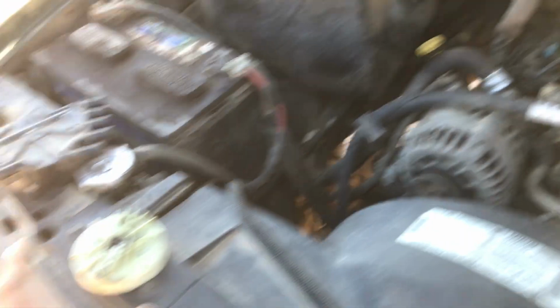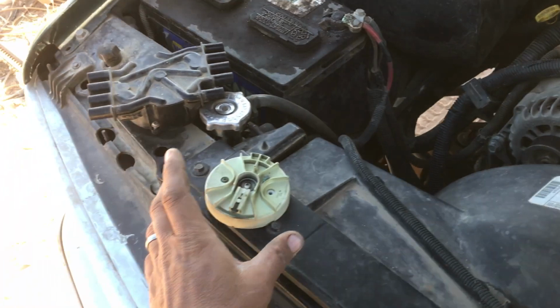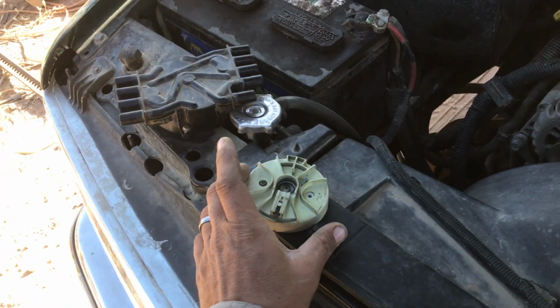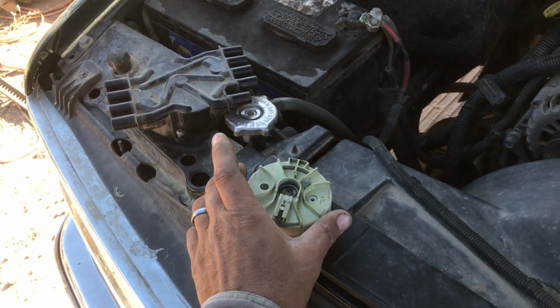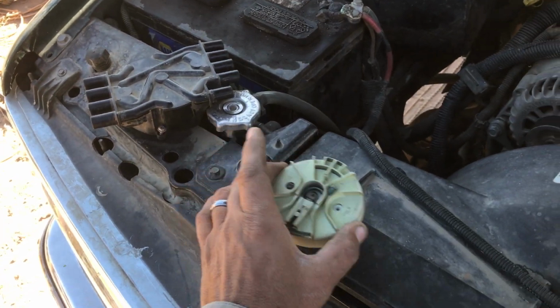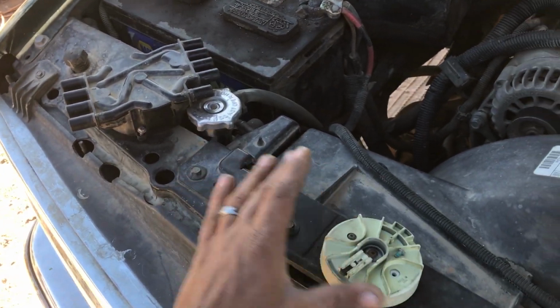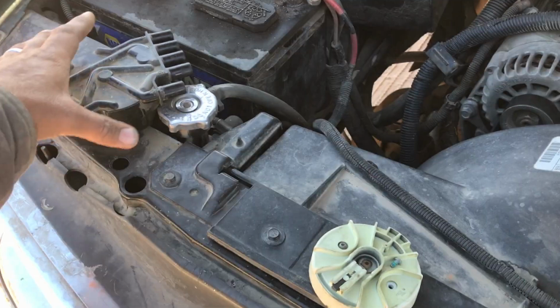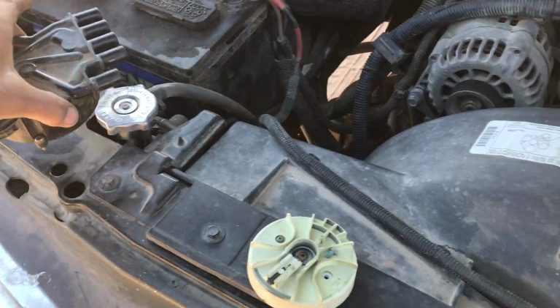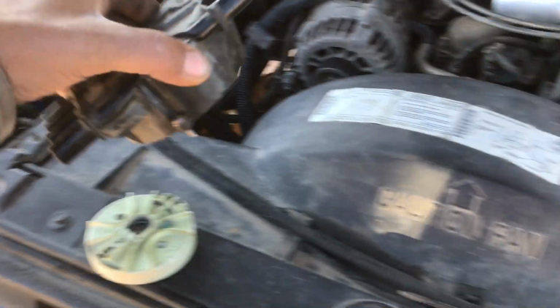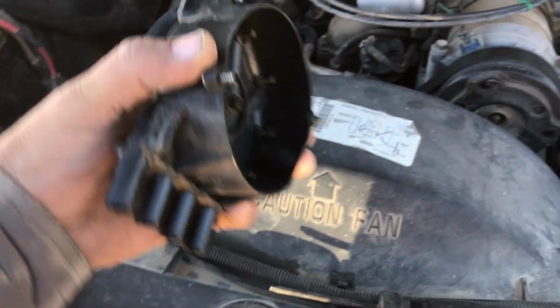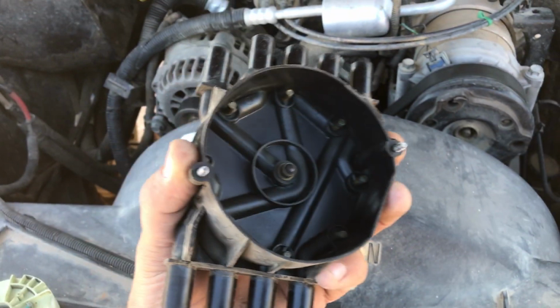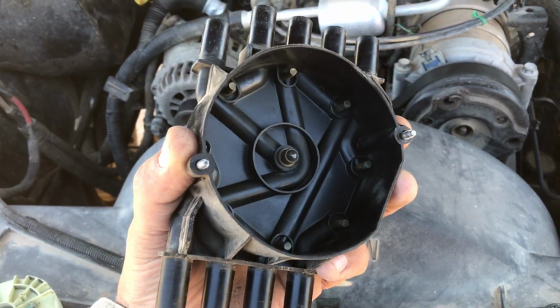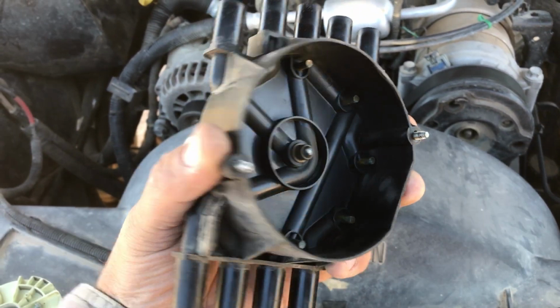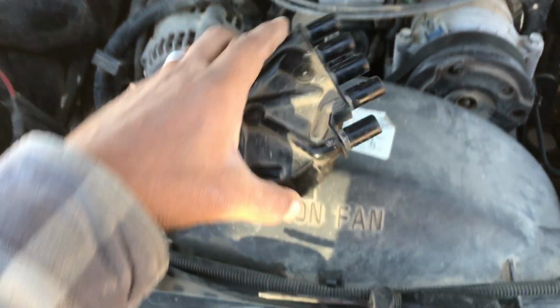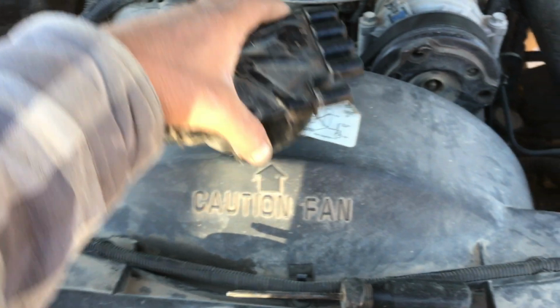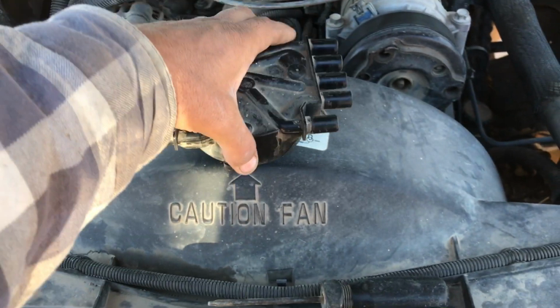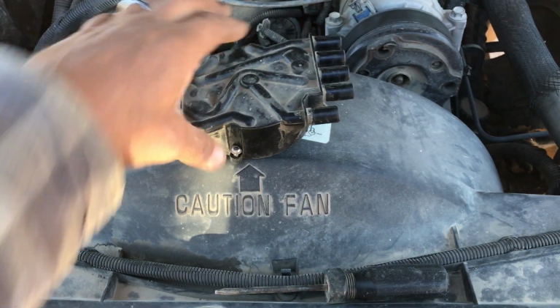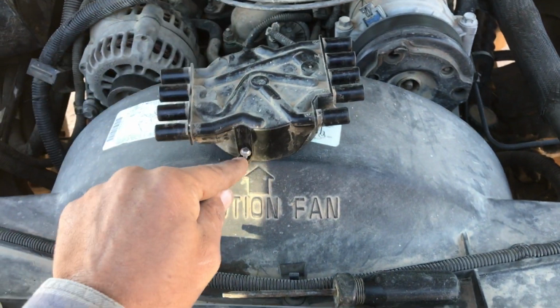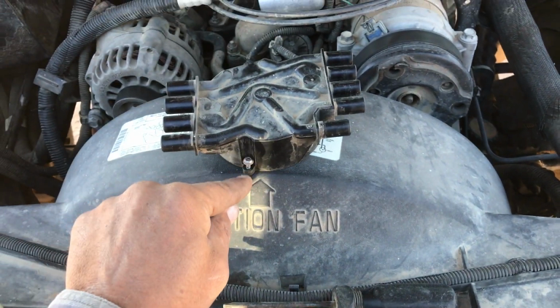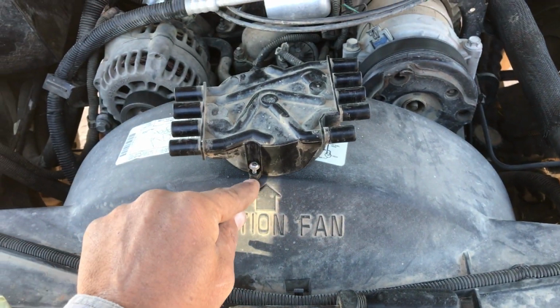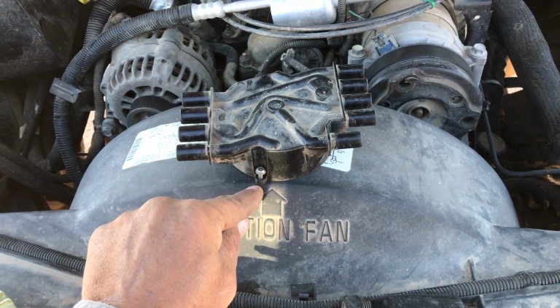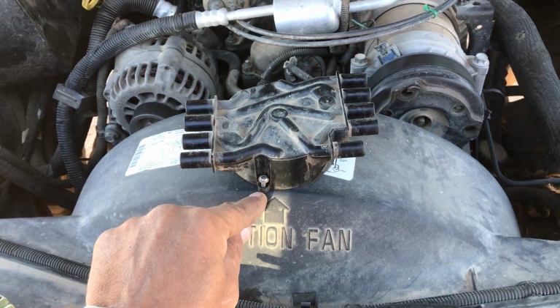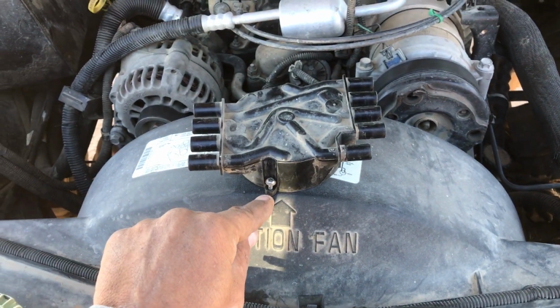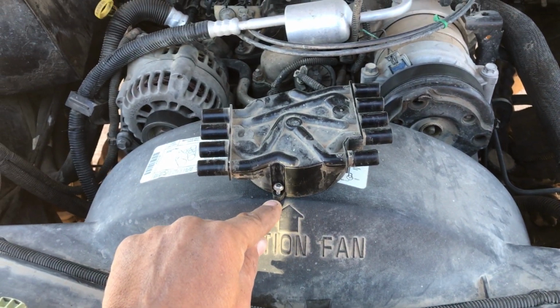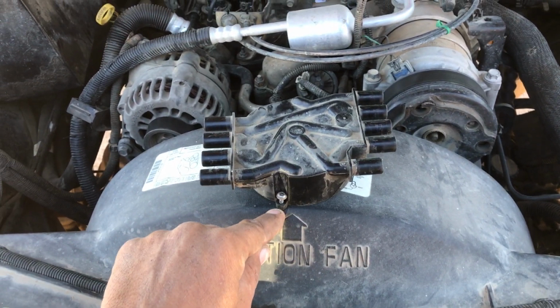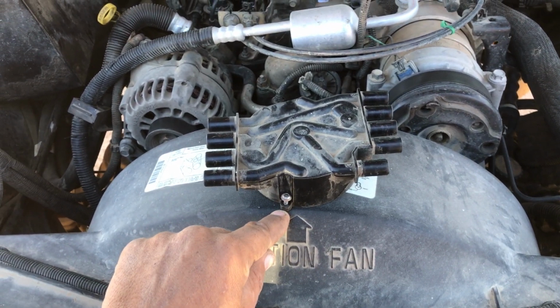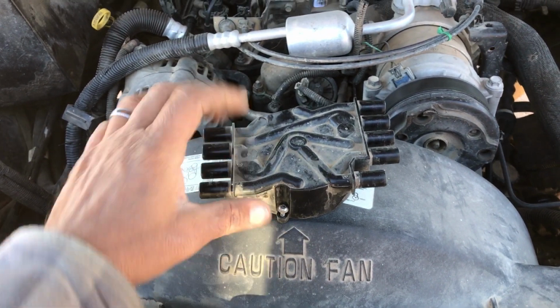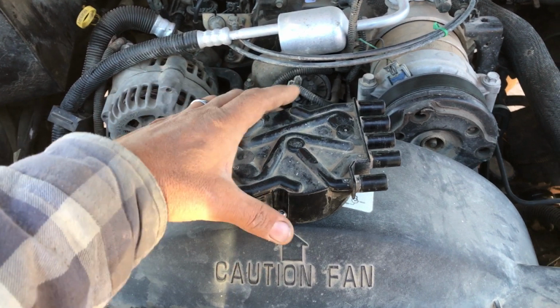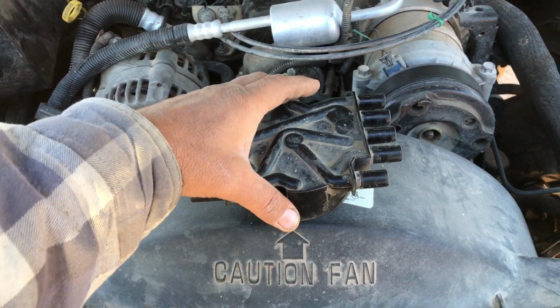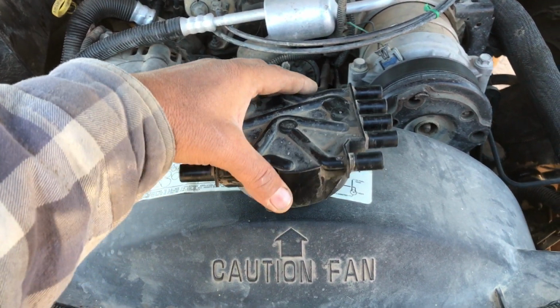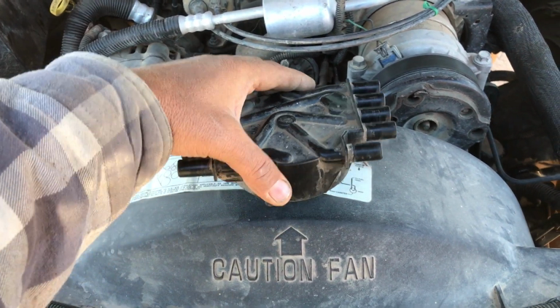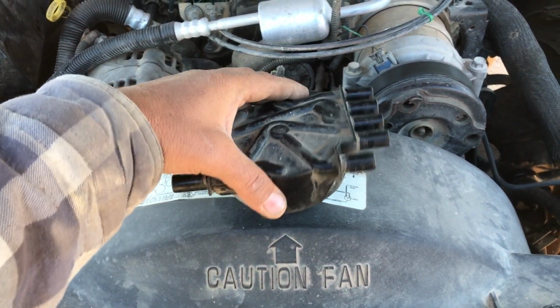What it ended up being was the cap here where it mounts. The cap was good, but where it mounted, one of the bolt holes — or screw holes — was cracked.